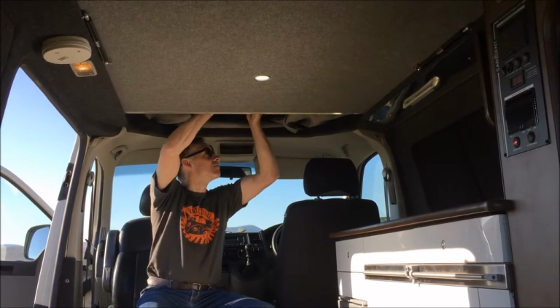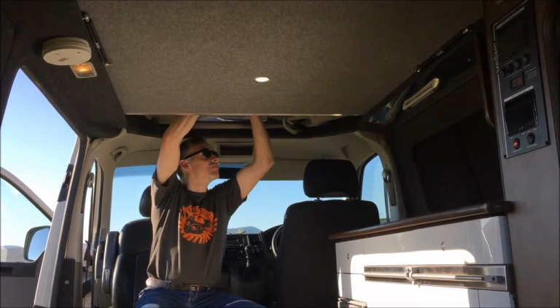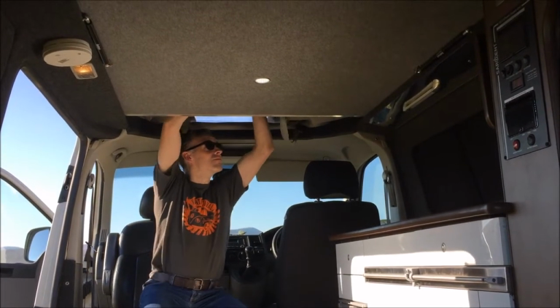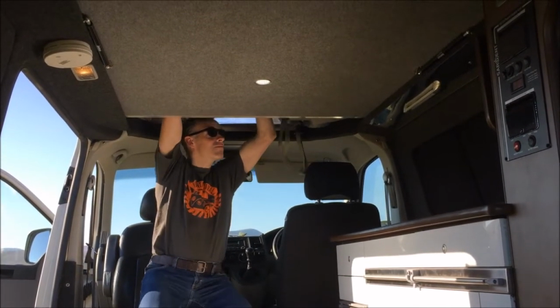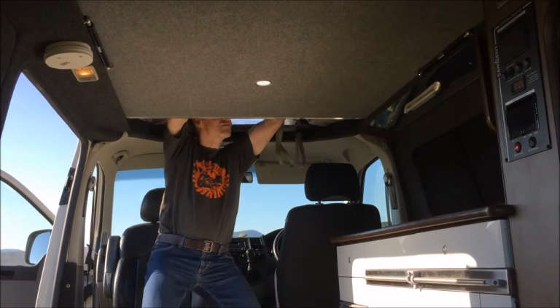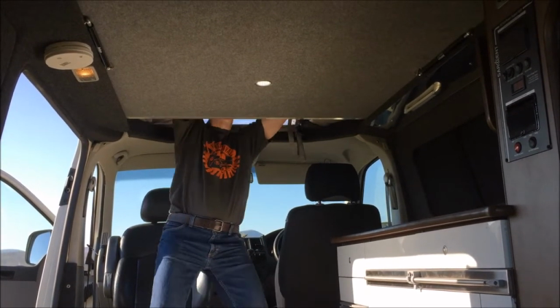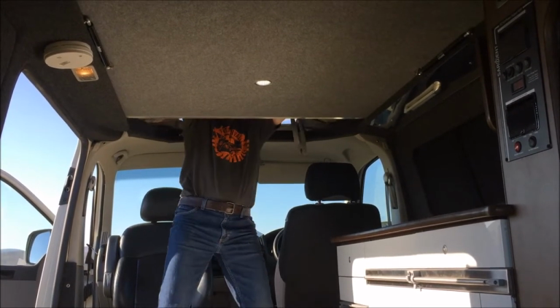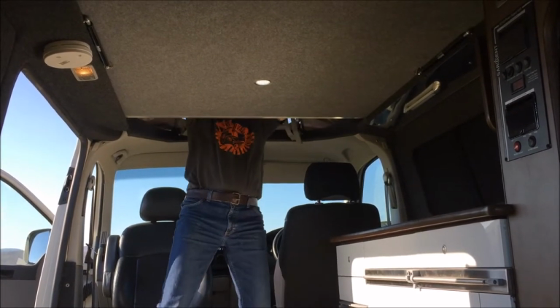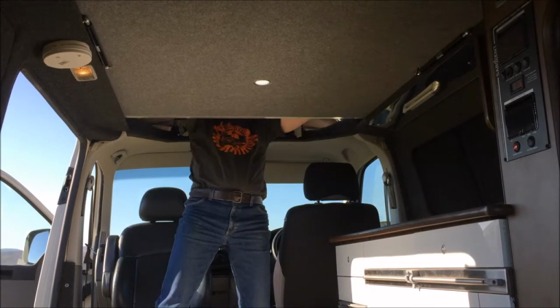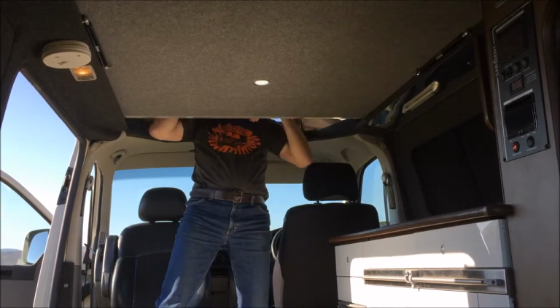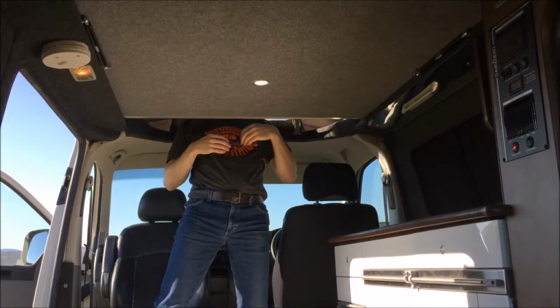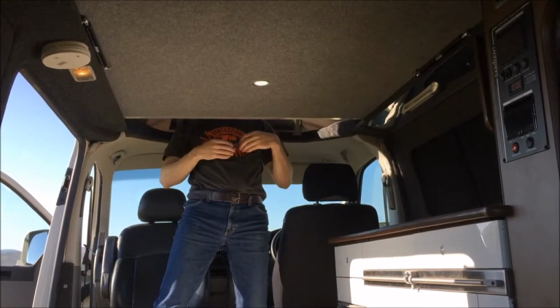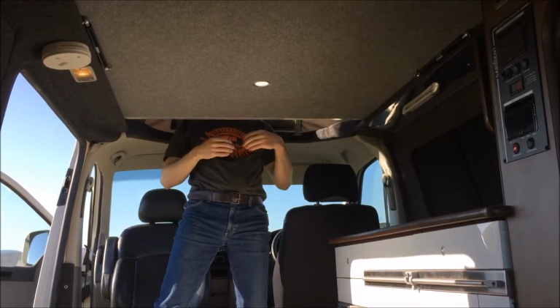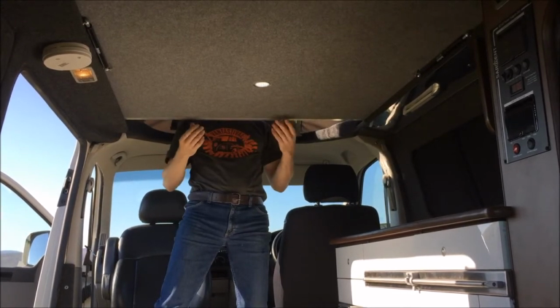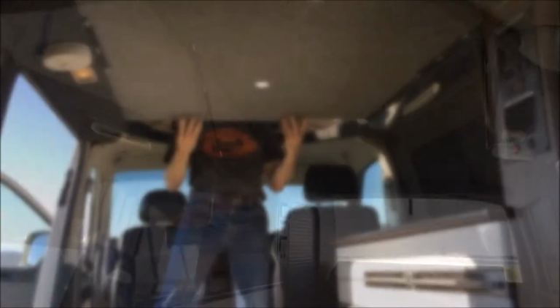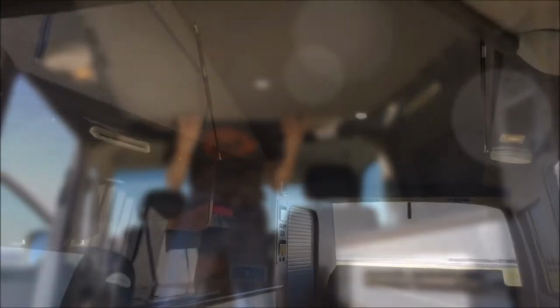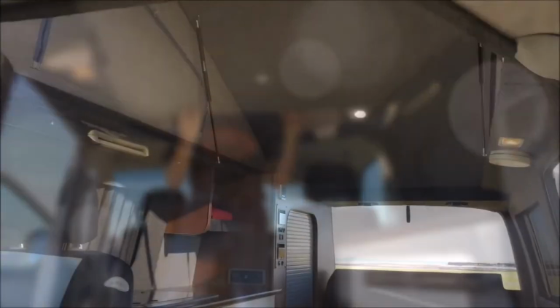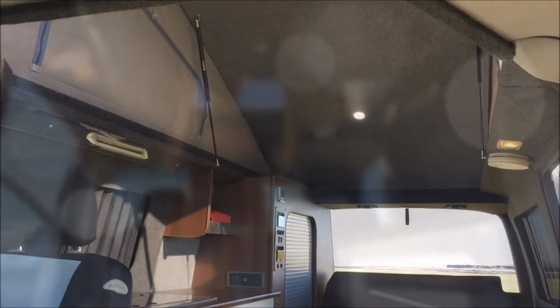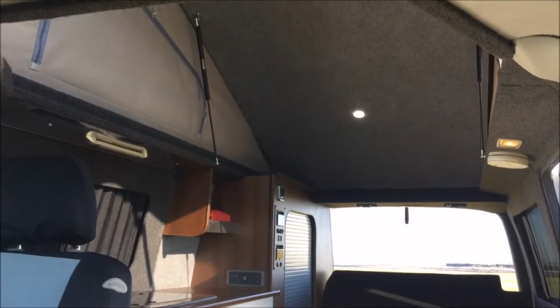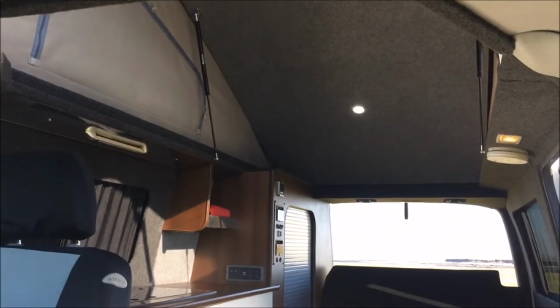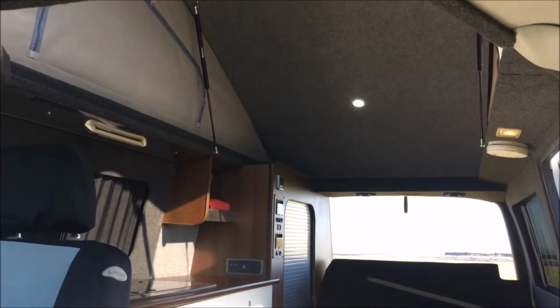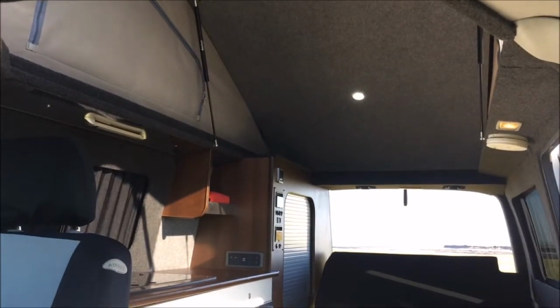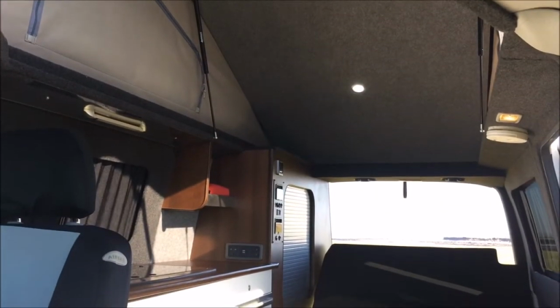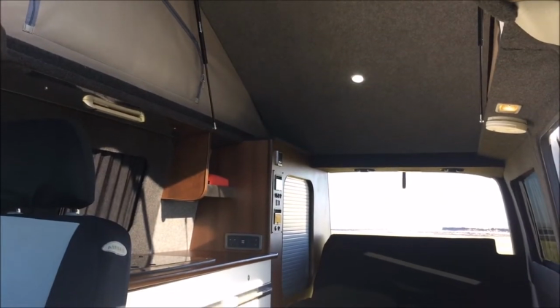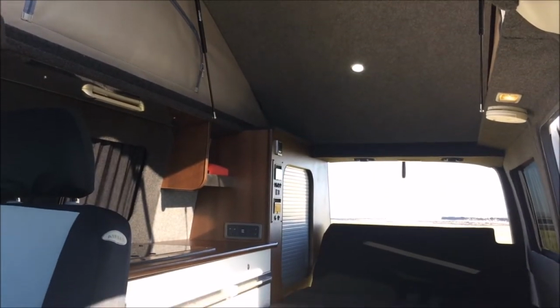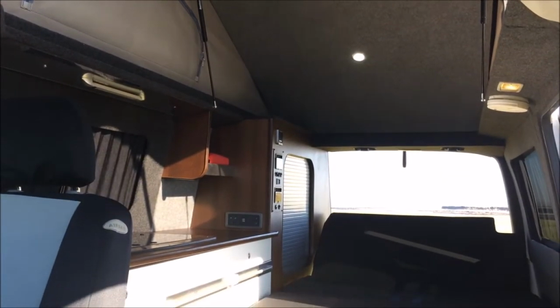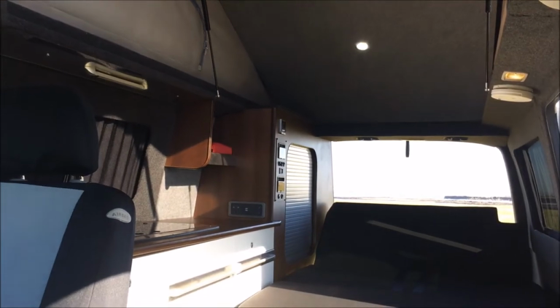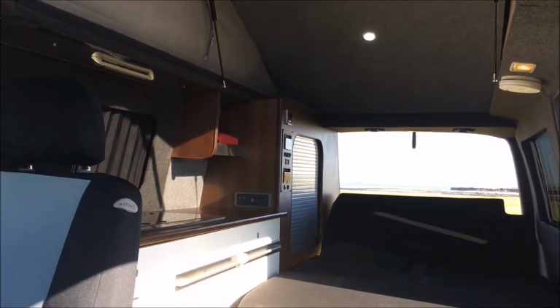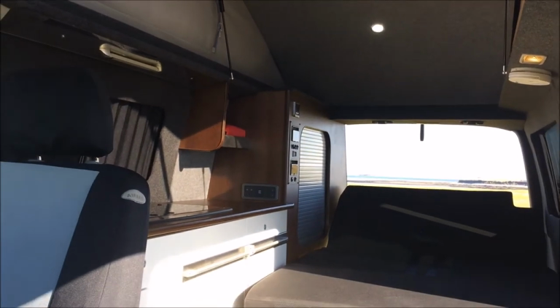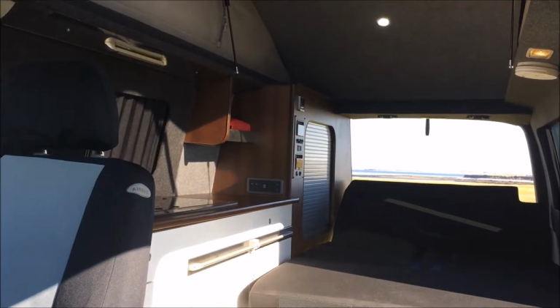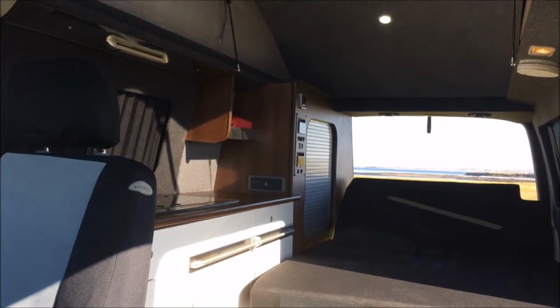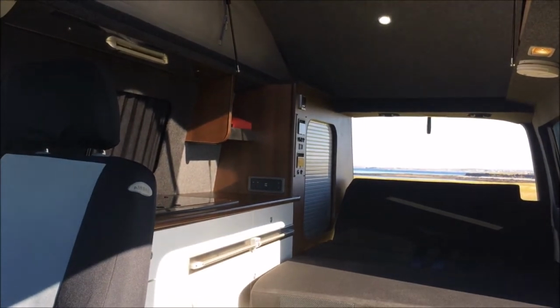The first thing we're going to do is pop the roof. It's just a matter of undoing a couple of straps and pushing the roof up. If the side door is open, it obviously goes up quite a bit easier to let the air in.